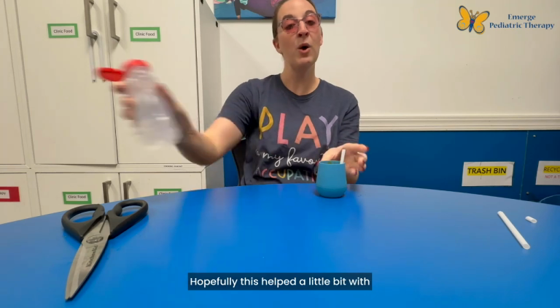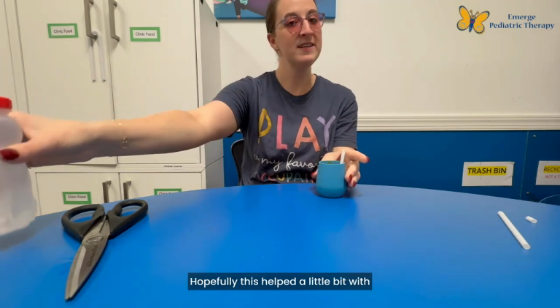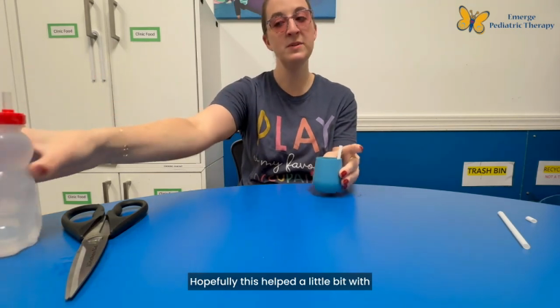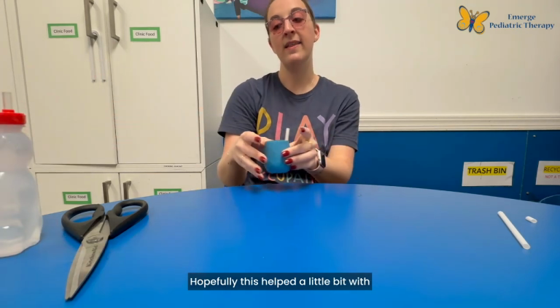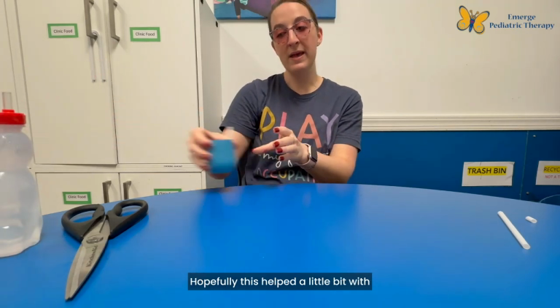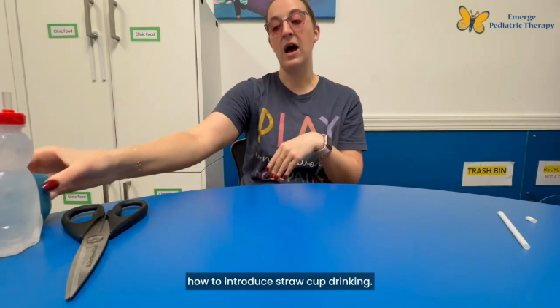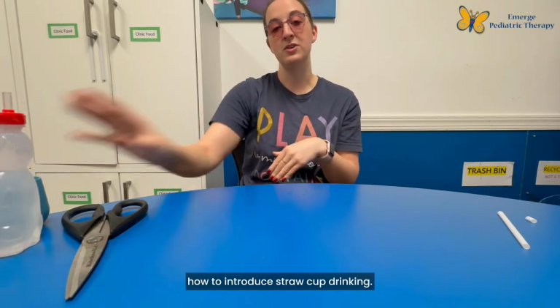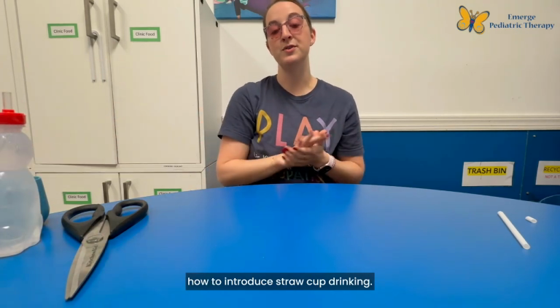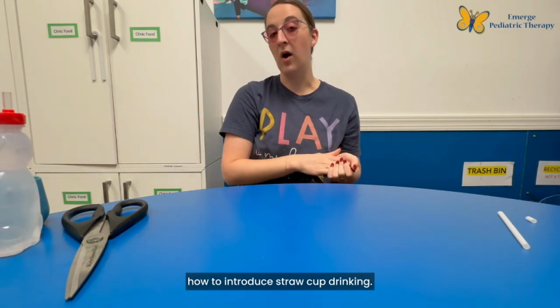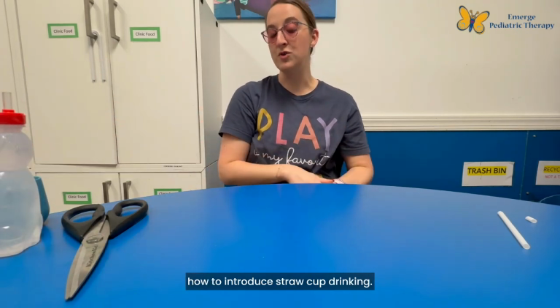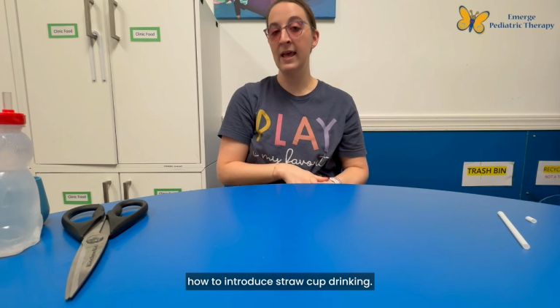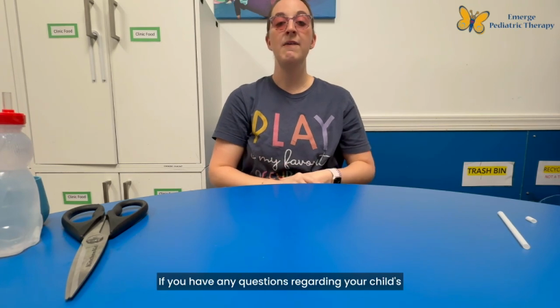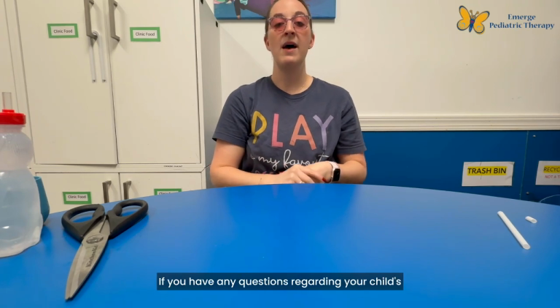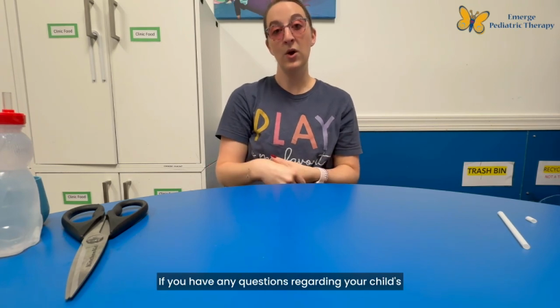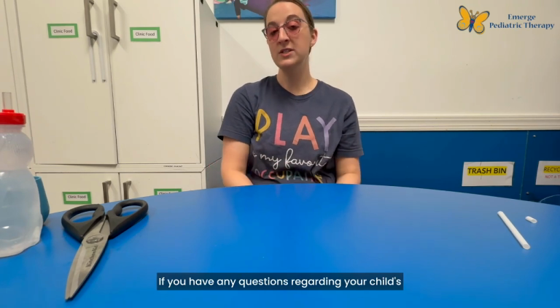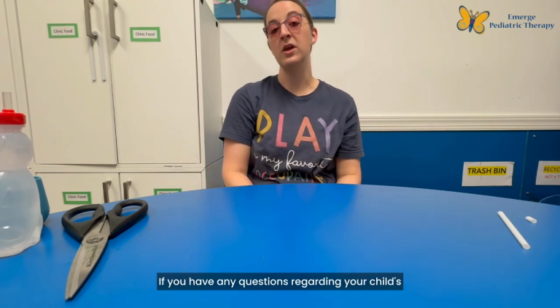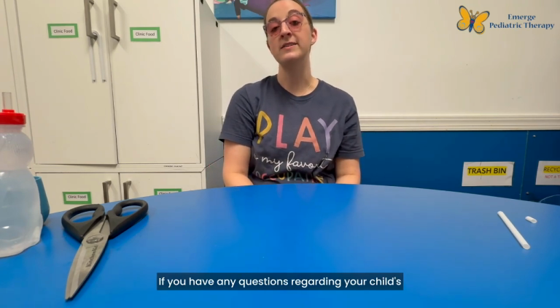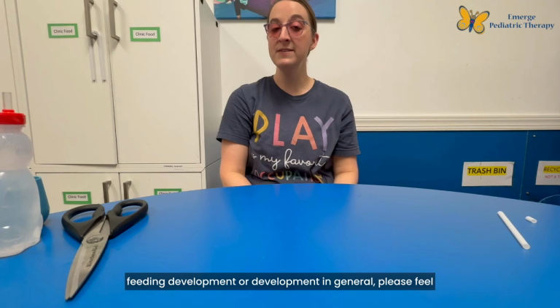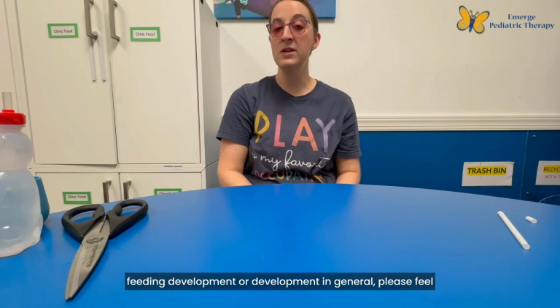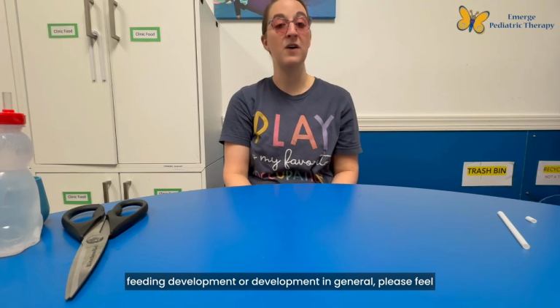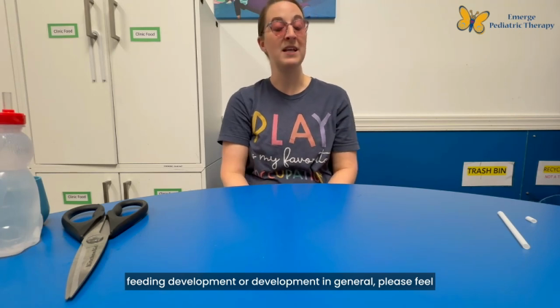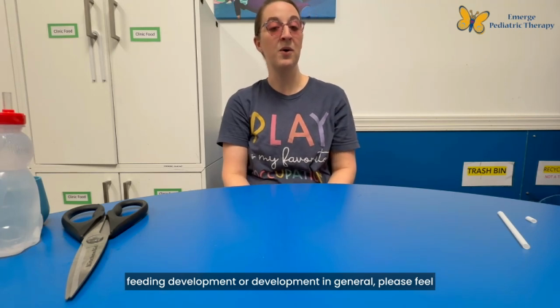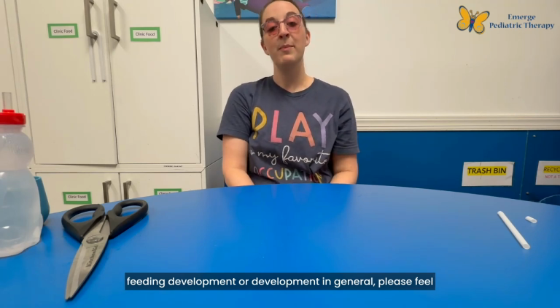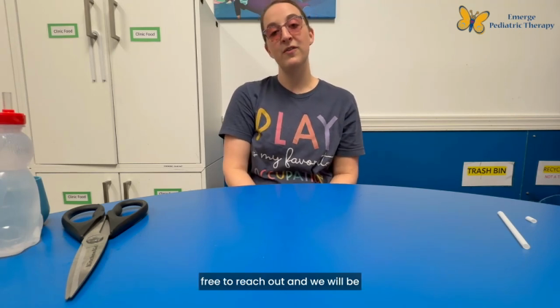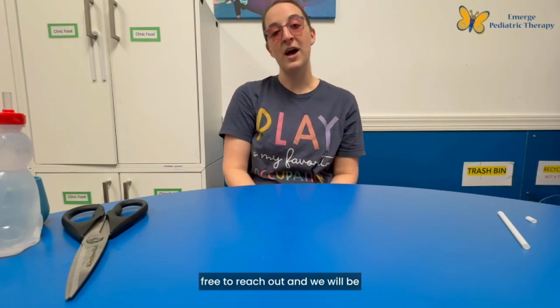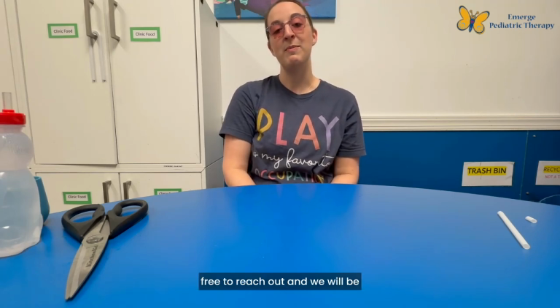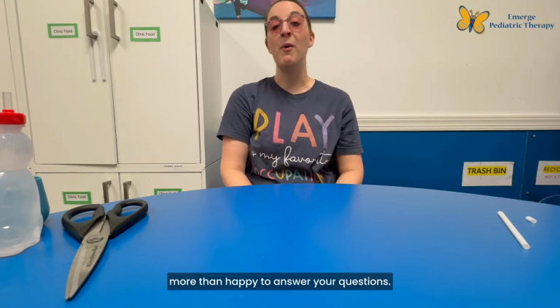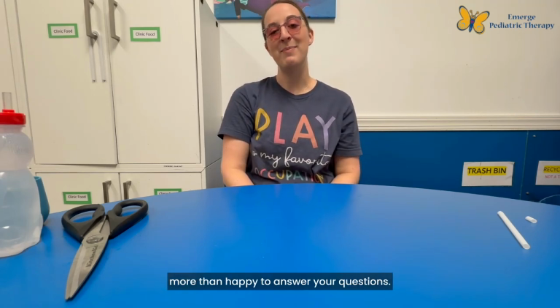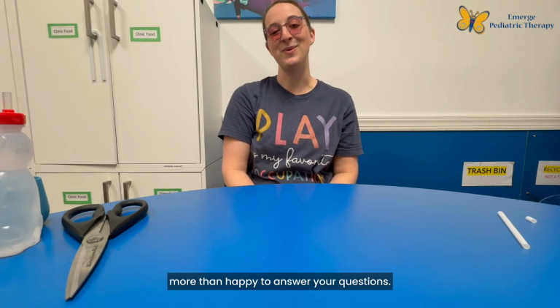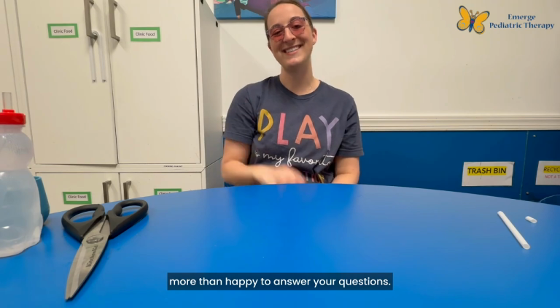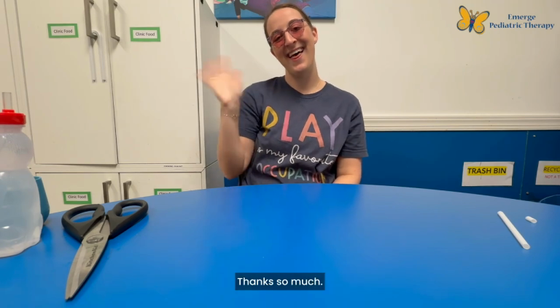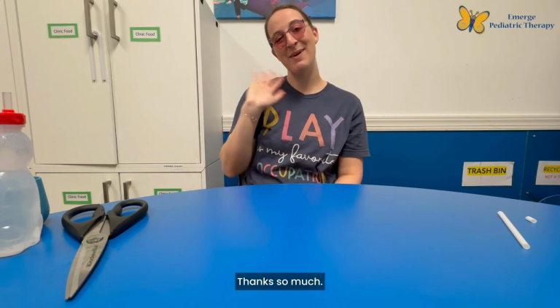Hopefully this helped a little bit with how to introduce straw cup drinking. If you have any questions regarding your child's feeding development or development in general, please feel free to reach out and we will be more than happy to answer your questions. Thanks so much!